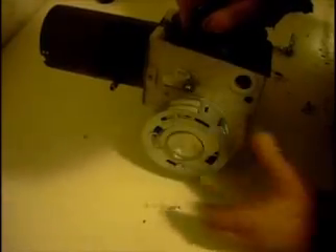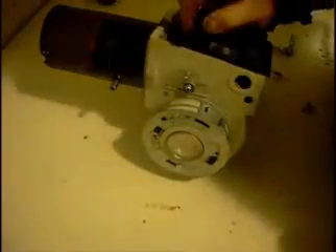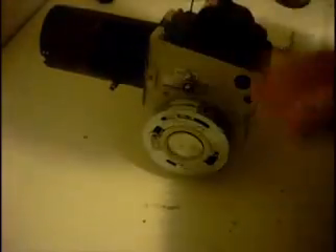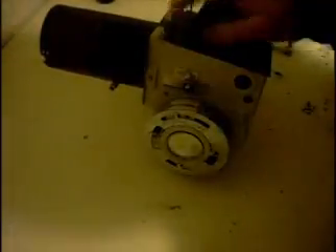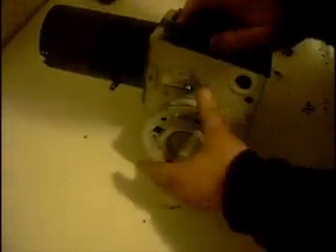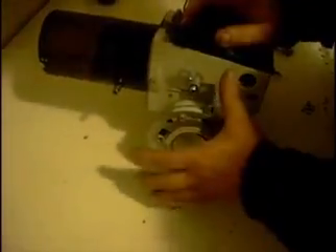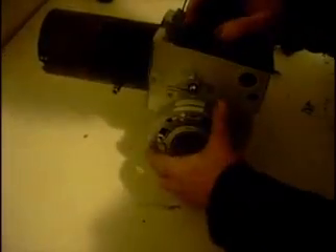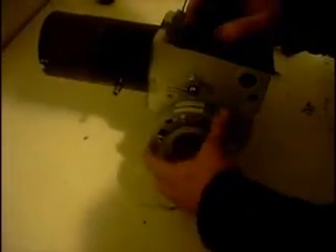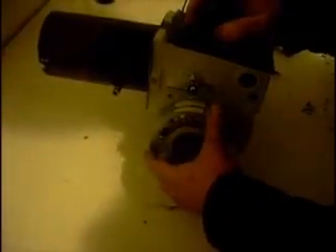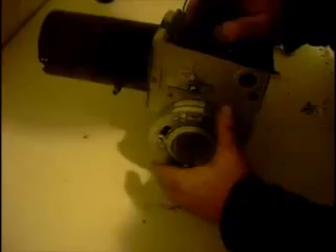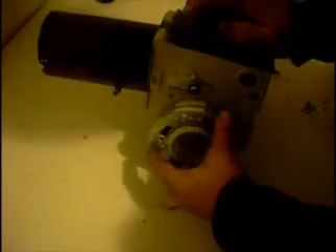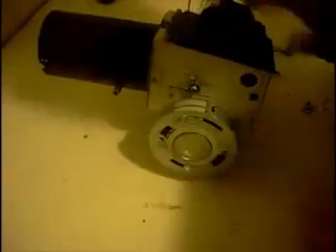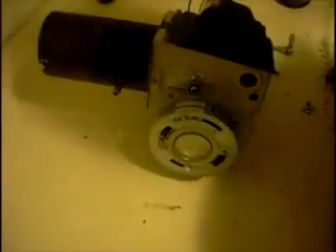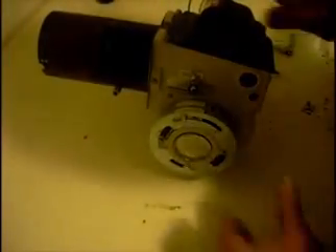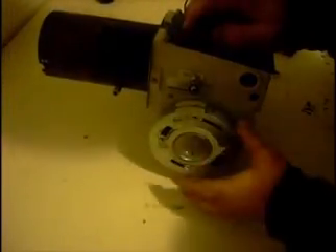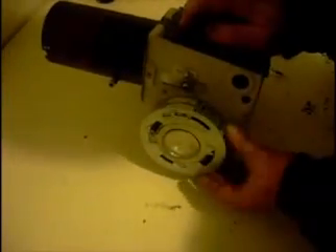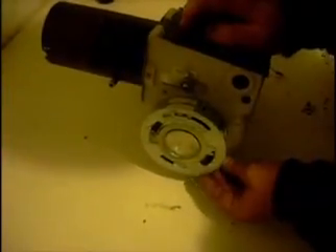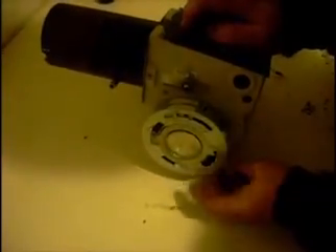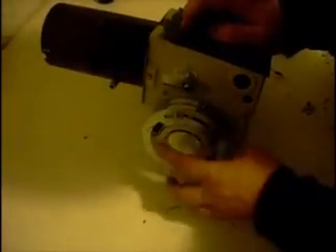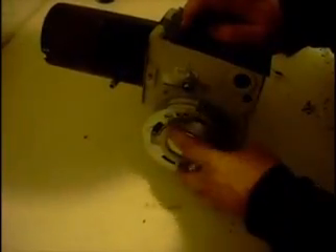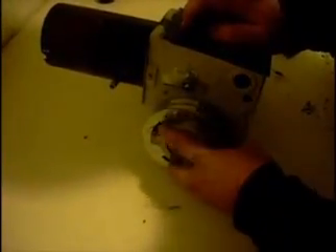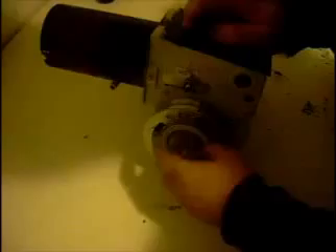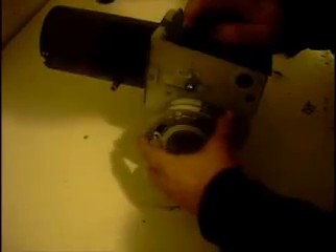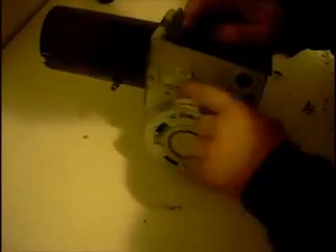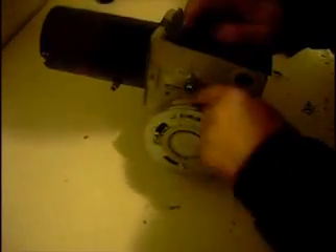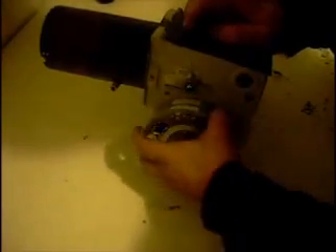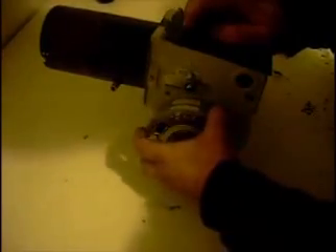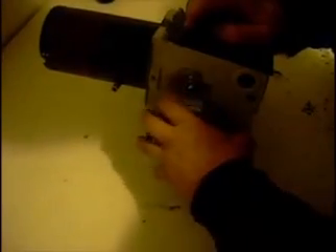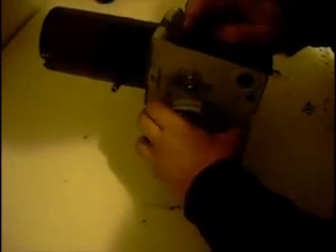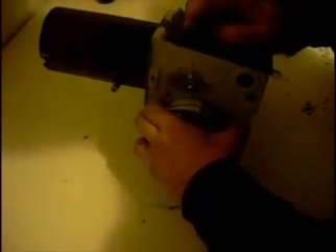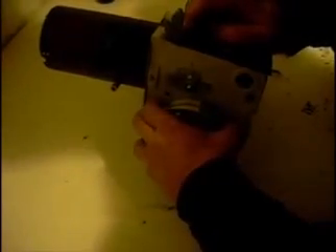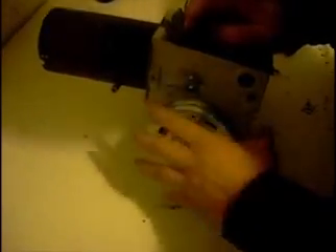If you want to adjust the air volume, you just turn this. Most of the time this volume setting will work right. If you need more air, then you can adjust the other control. But use this as your primary adjustment and the other as your secondary — that way you don't have to mess with the awkward one all the time.